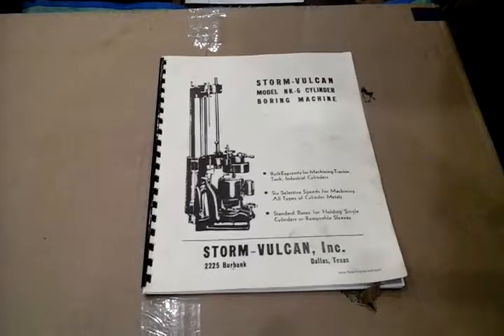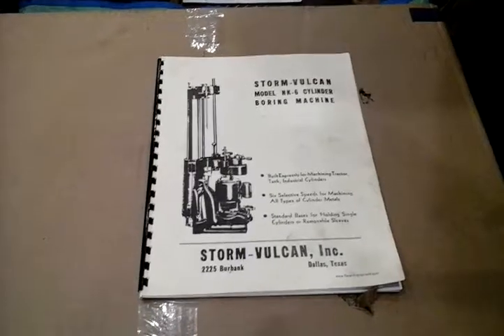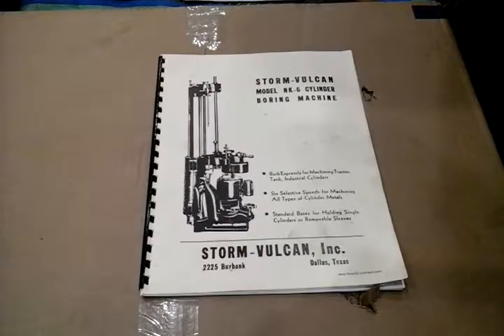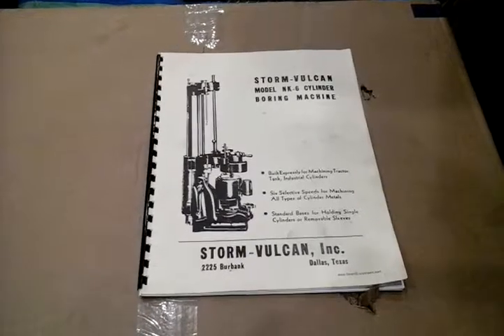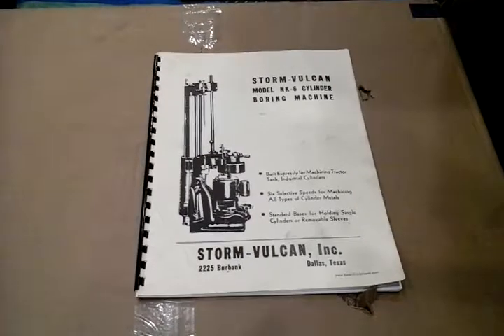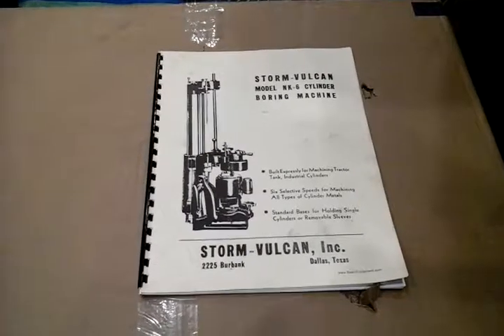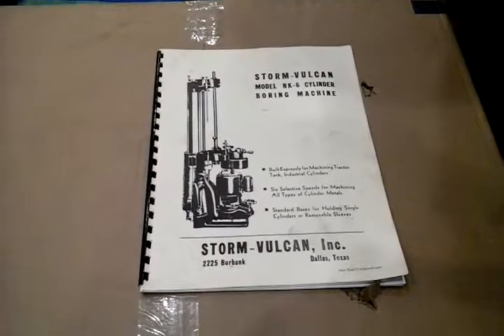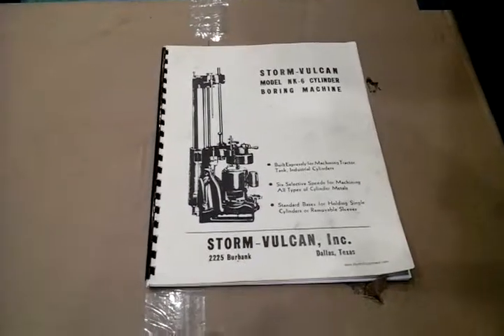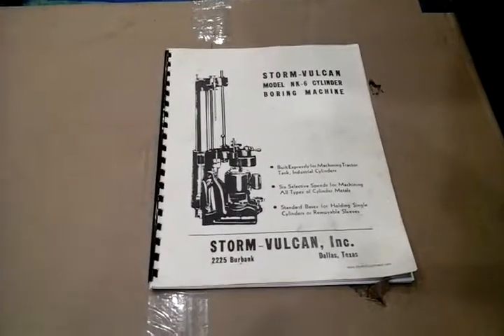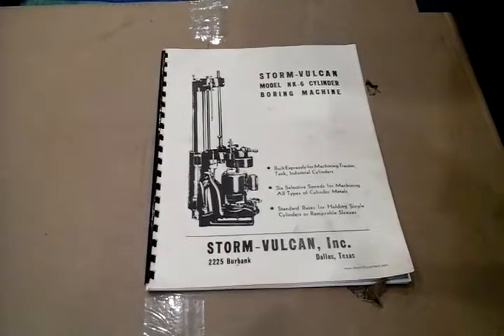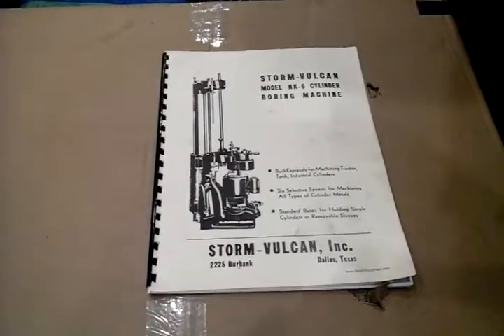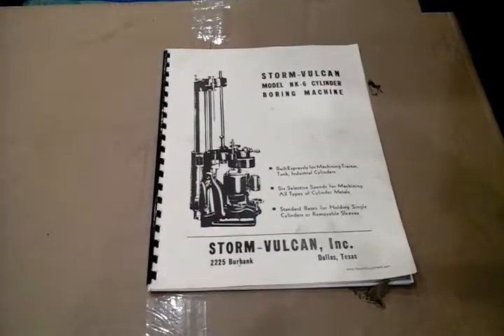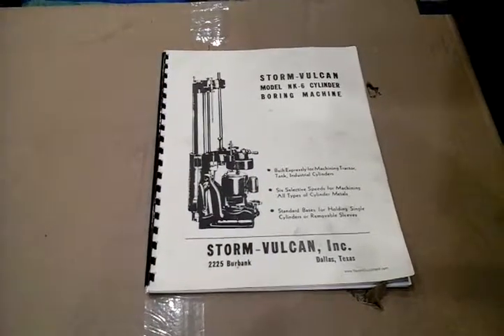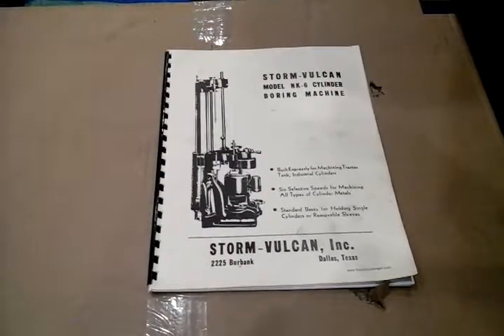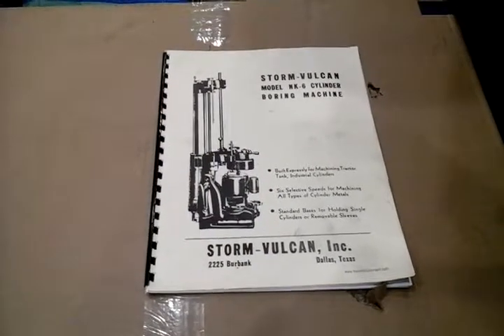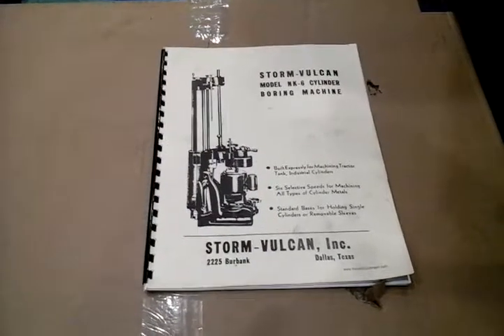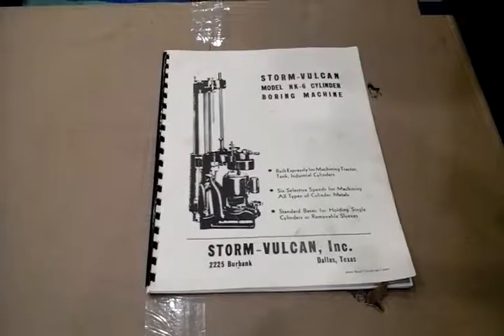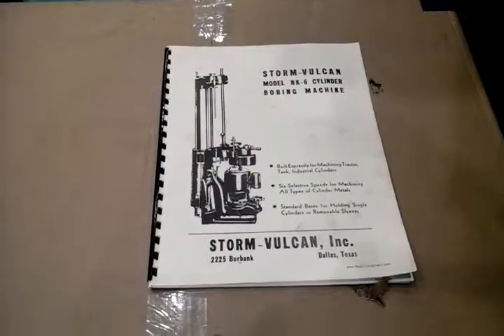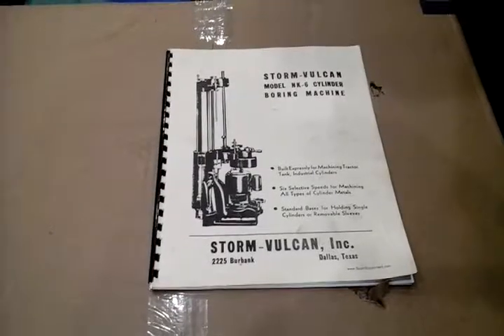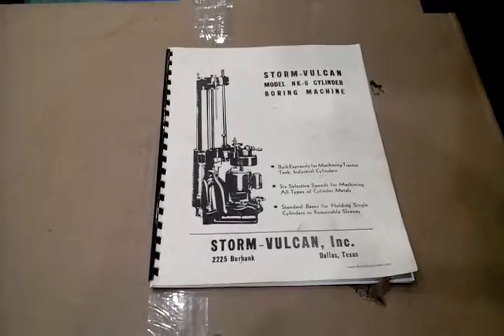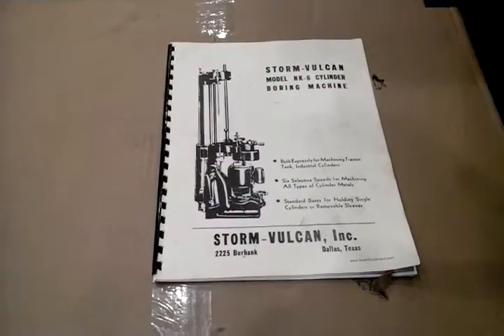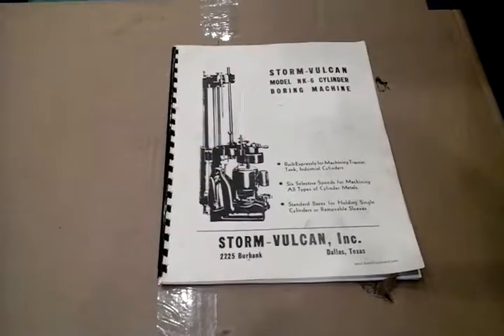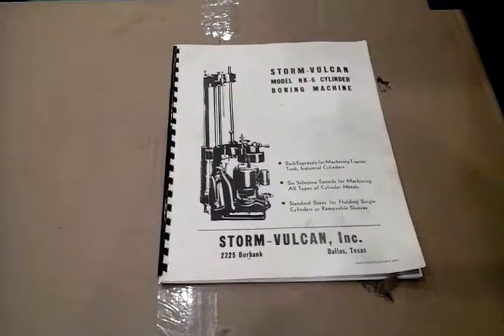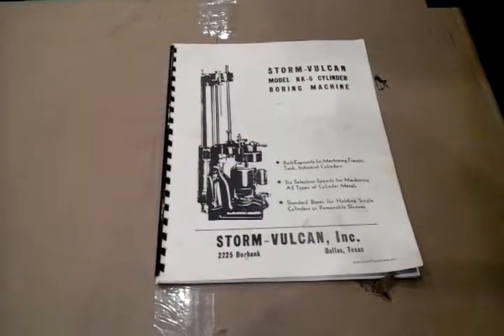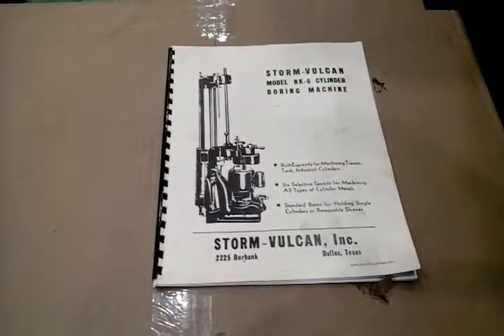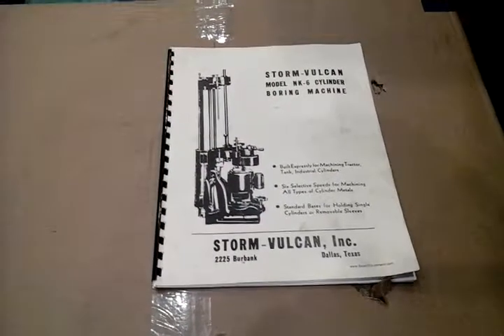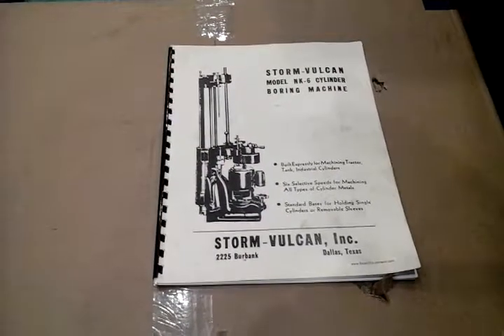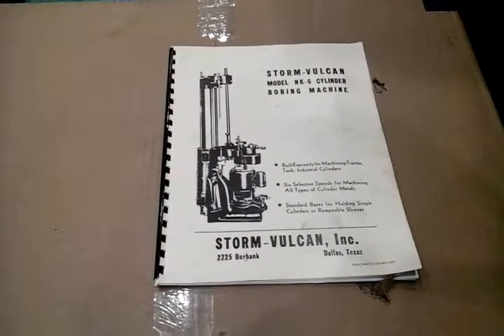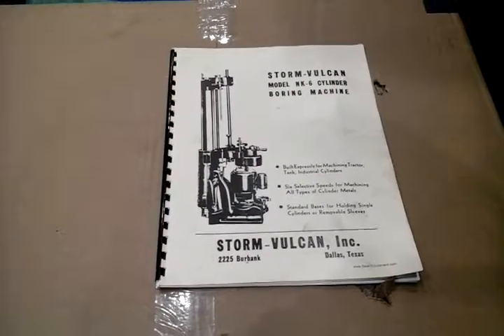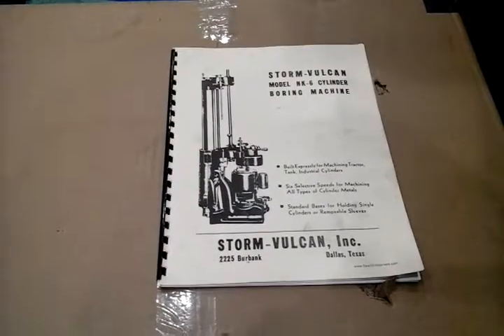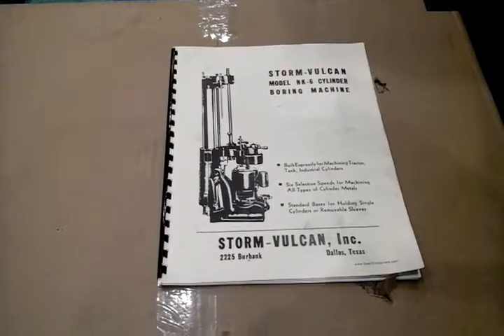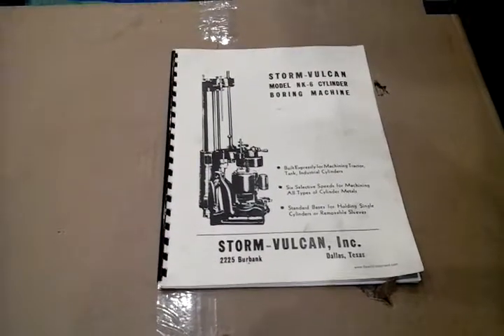This is the Storm Model NX6 Cylinder Boring Machine and the associated manual. We'll take you through each of the pages so you can see the detail that's here.